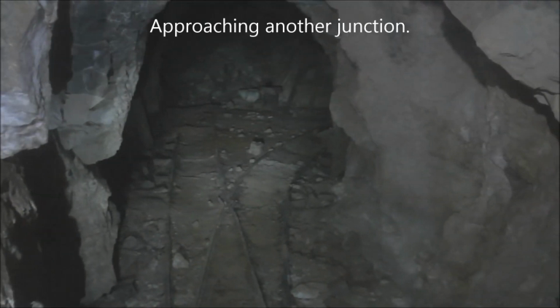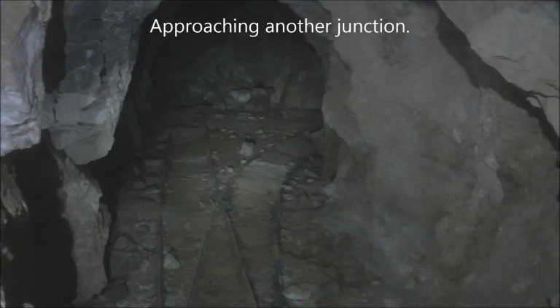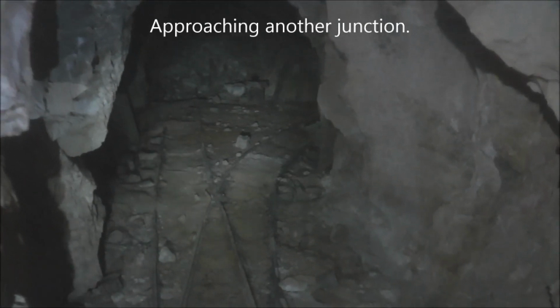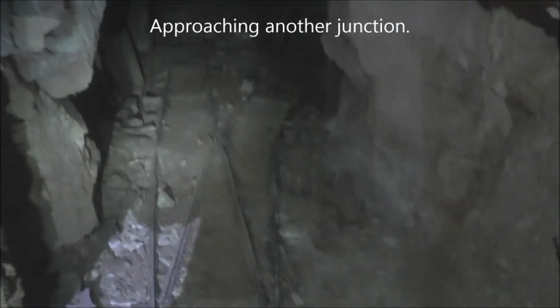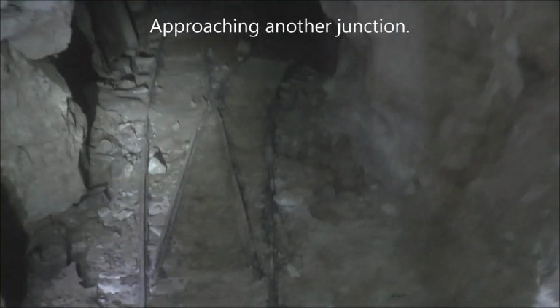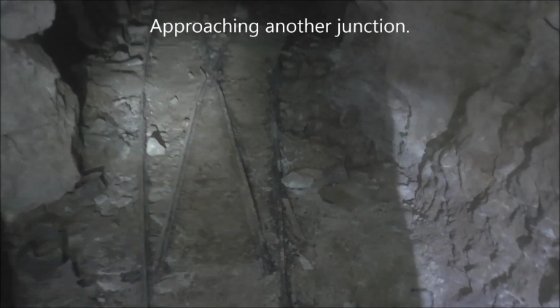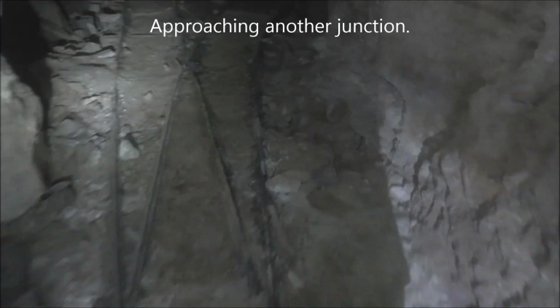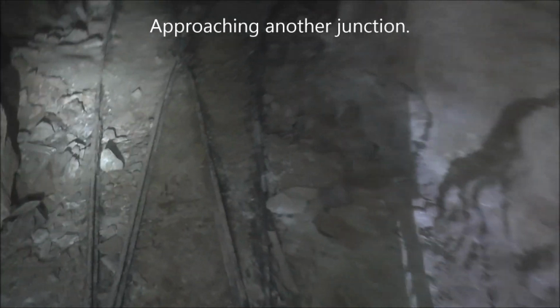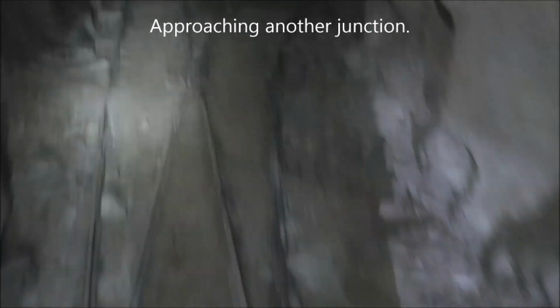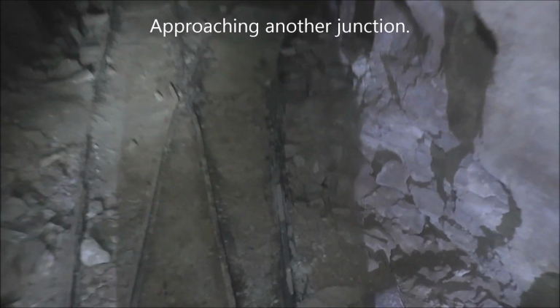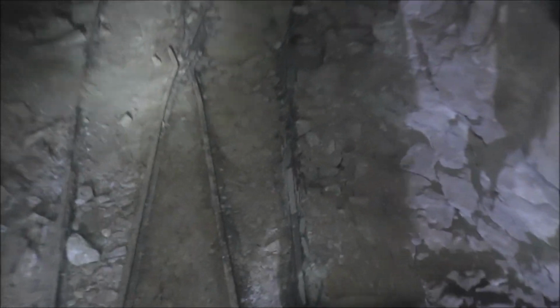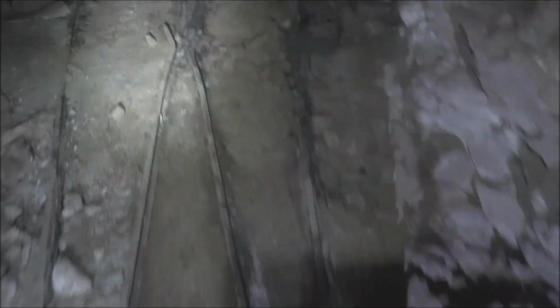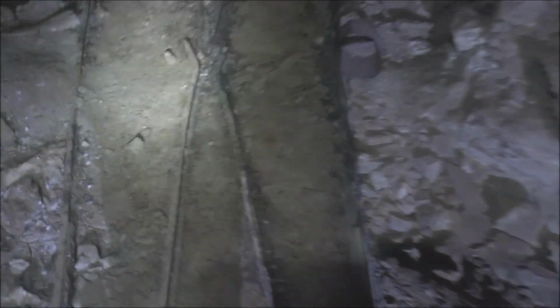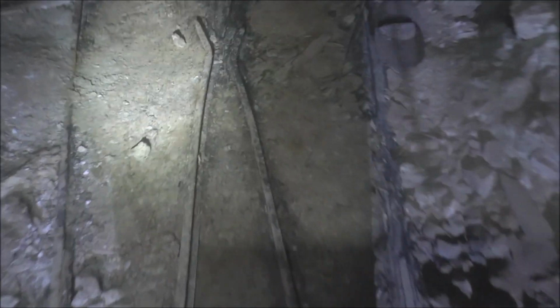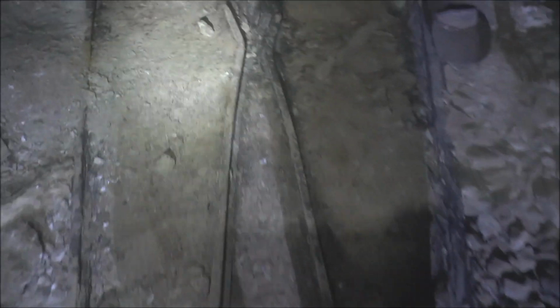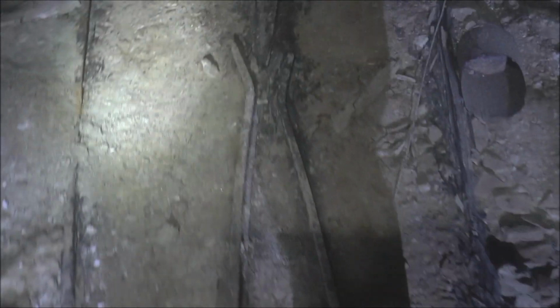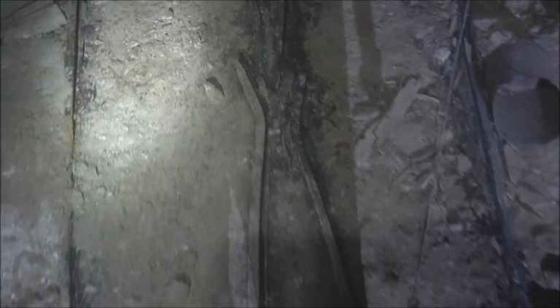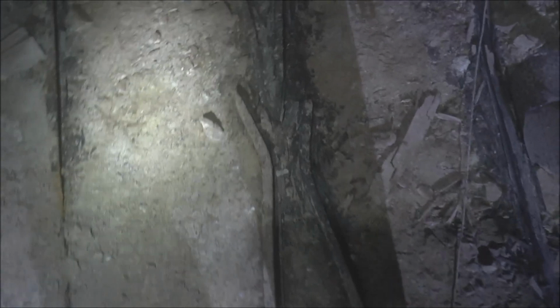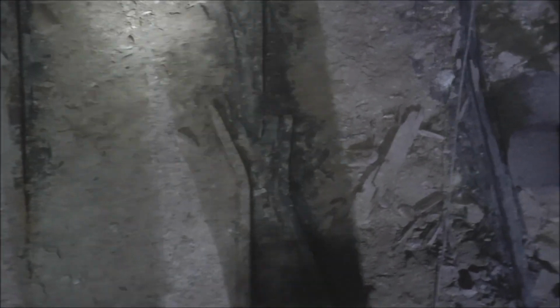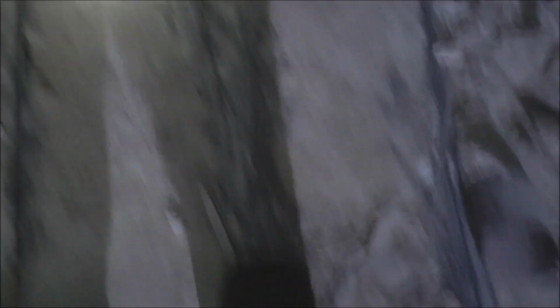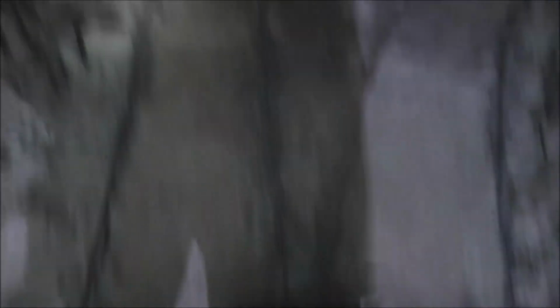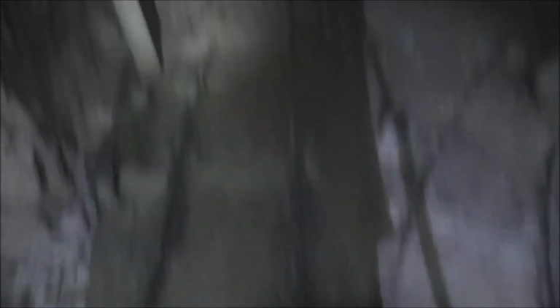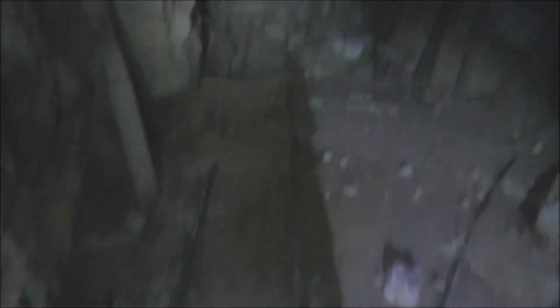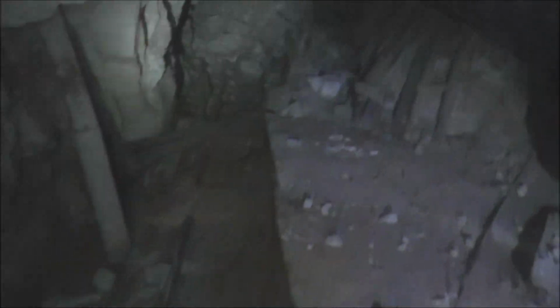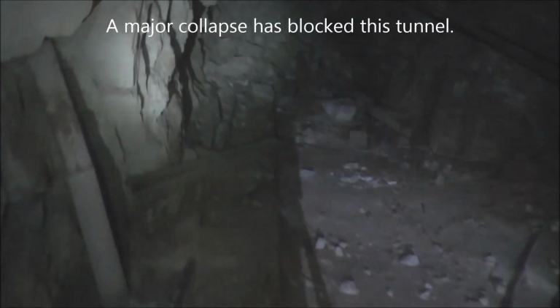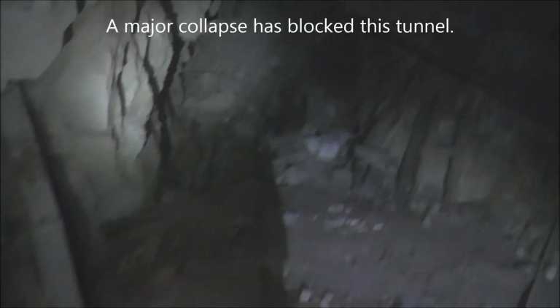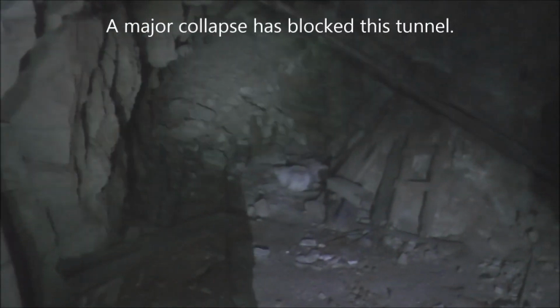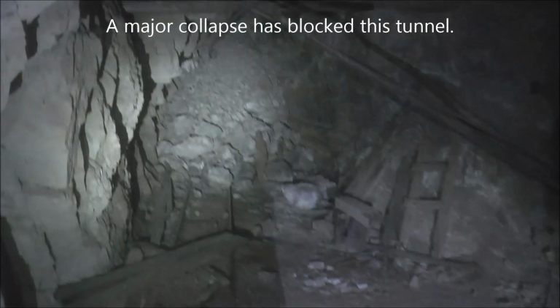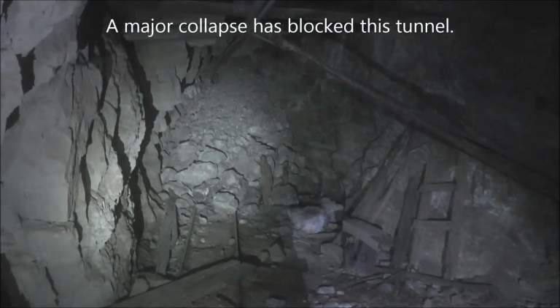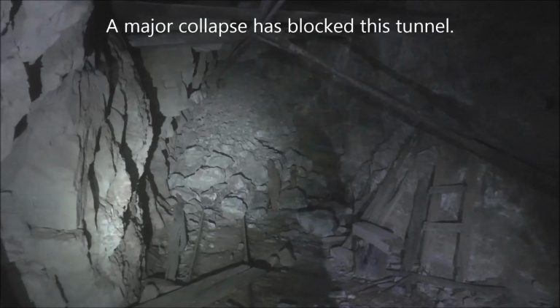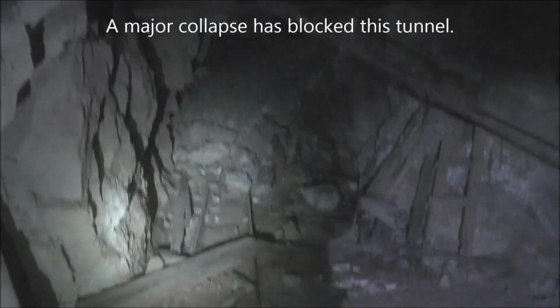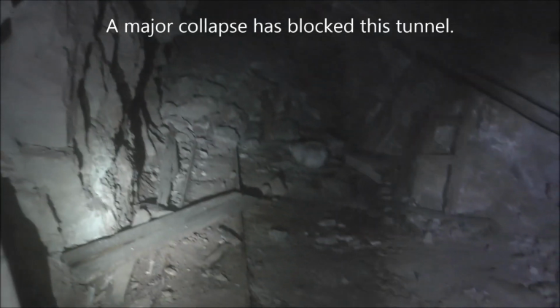We're approaching another junction. You can see the split here in the ore cart tracks right there. Straight ahead it looks like it collapsed and it's covering up the tracks.